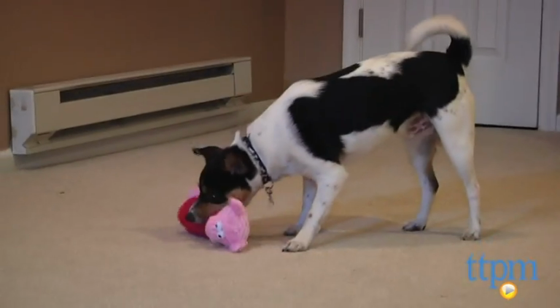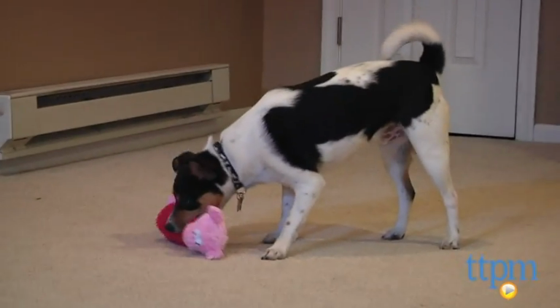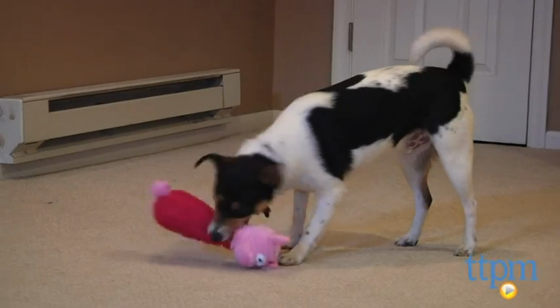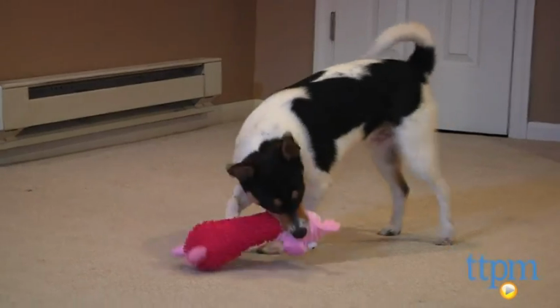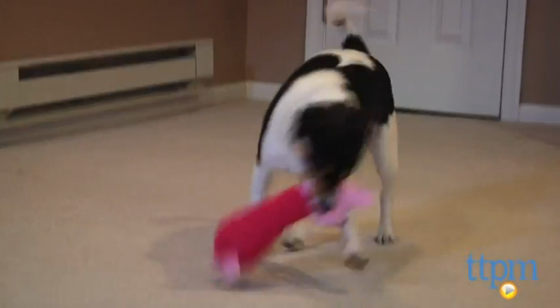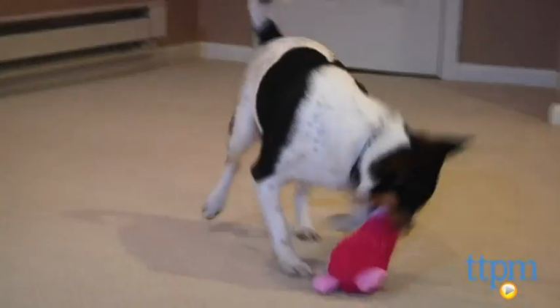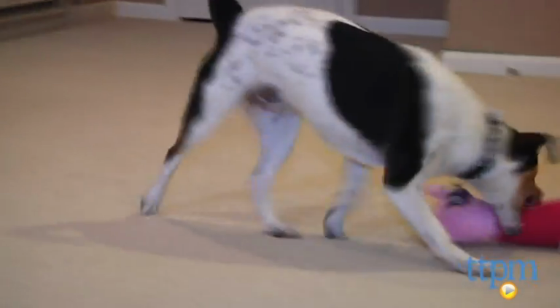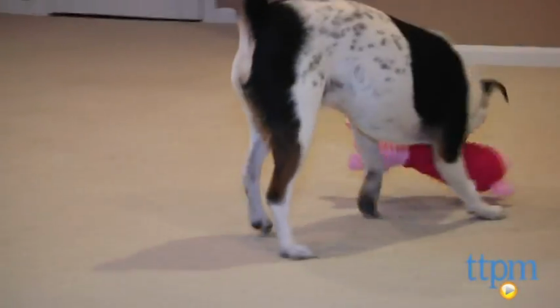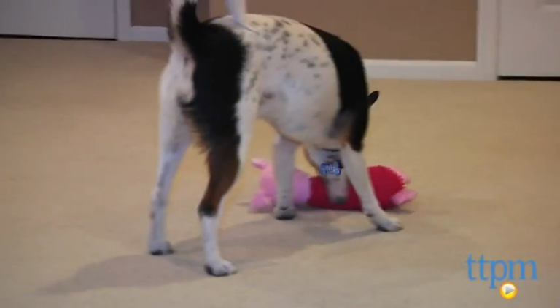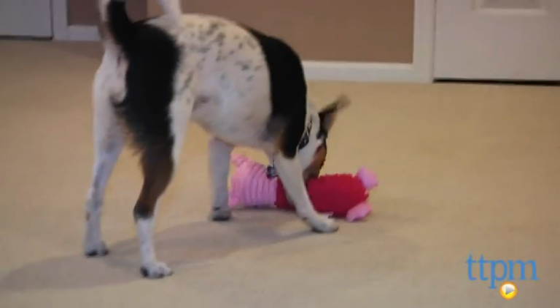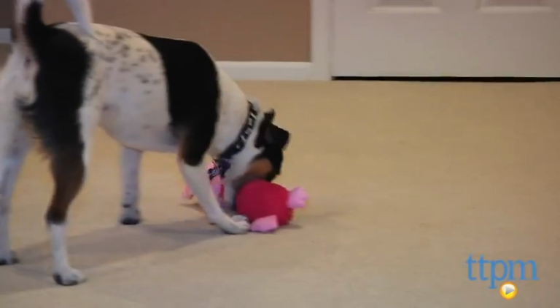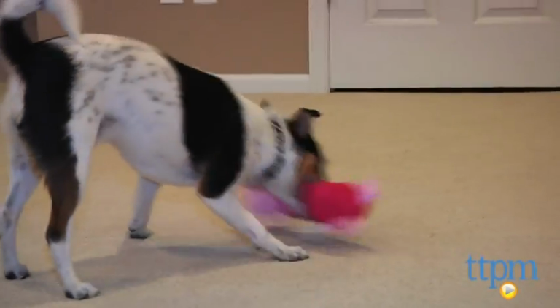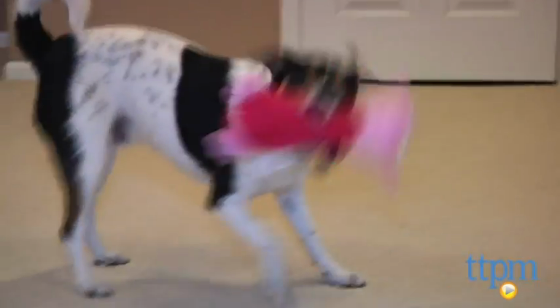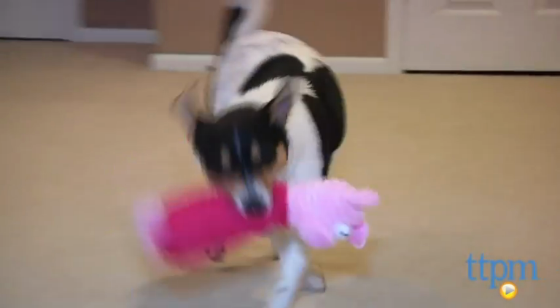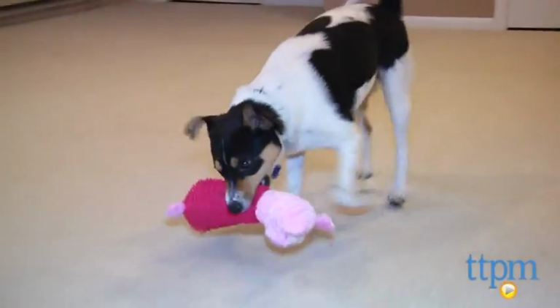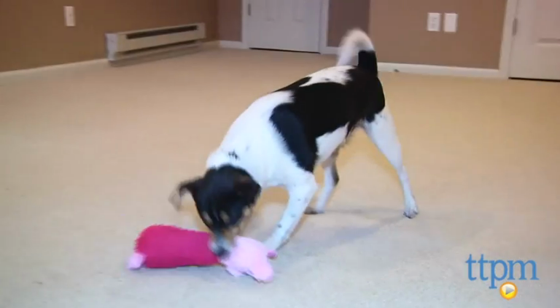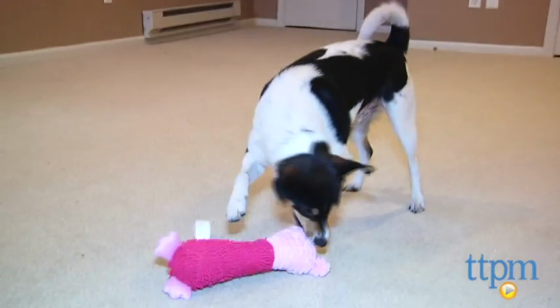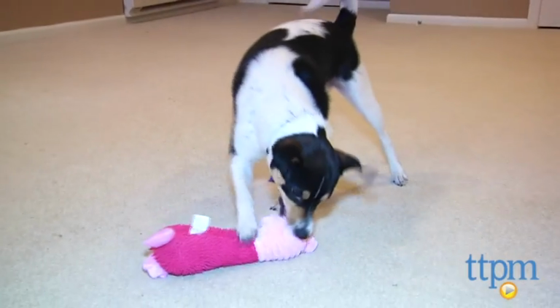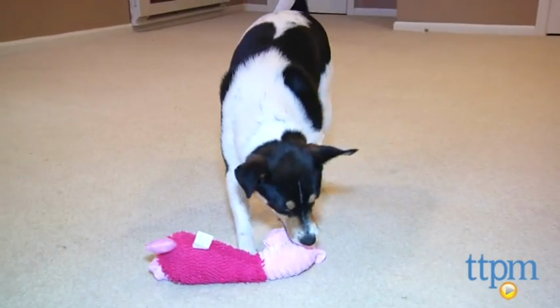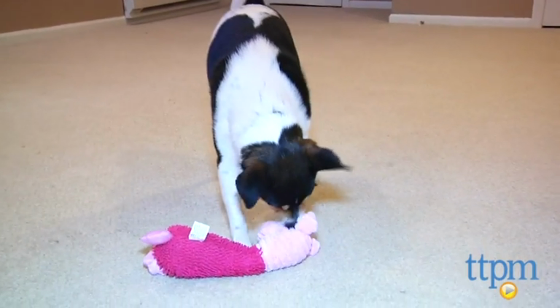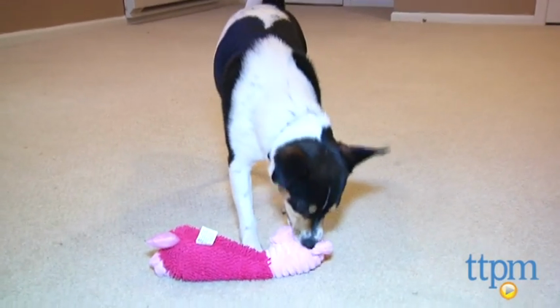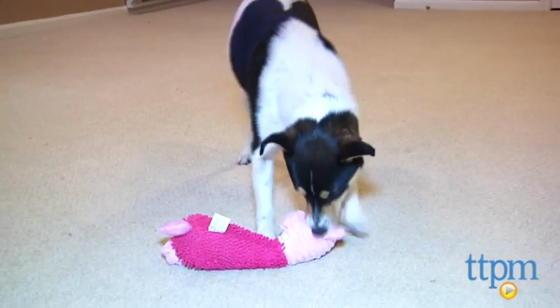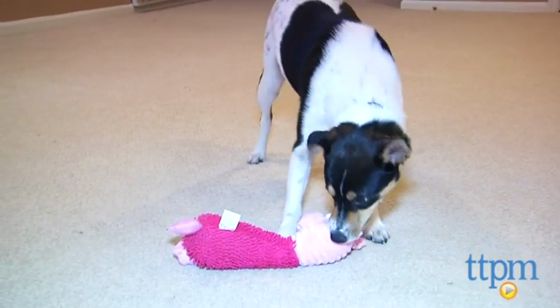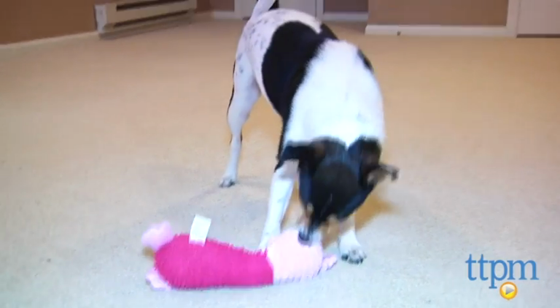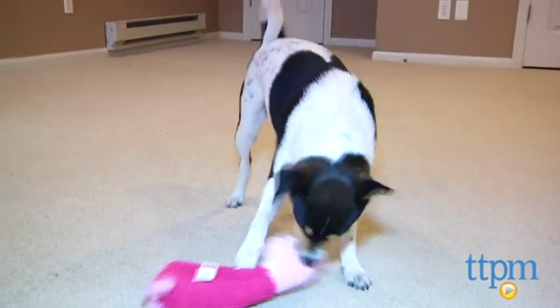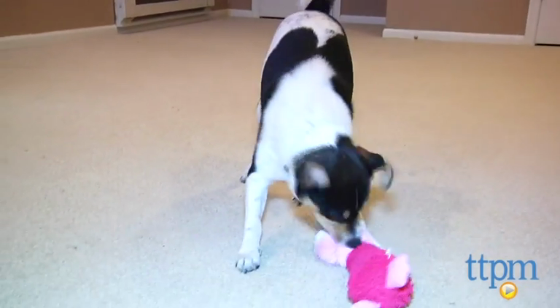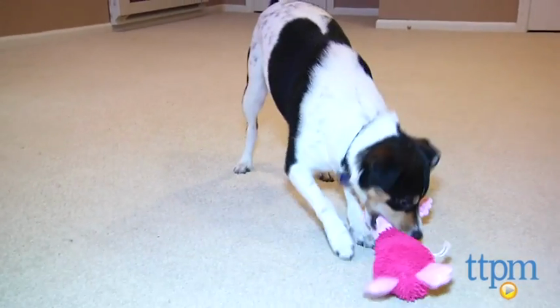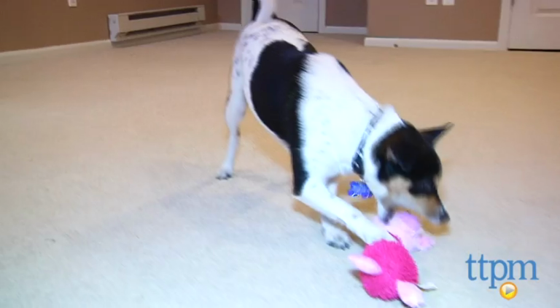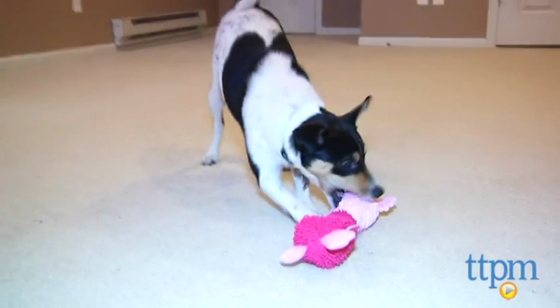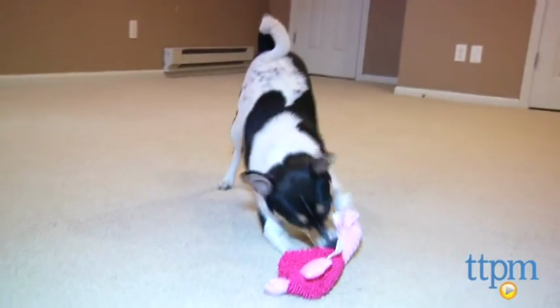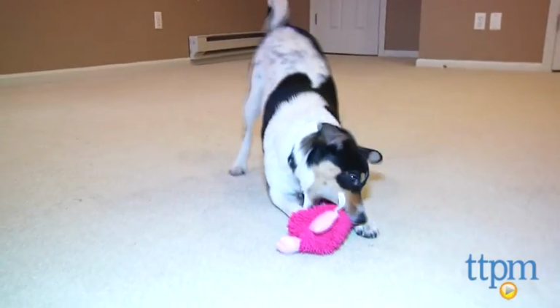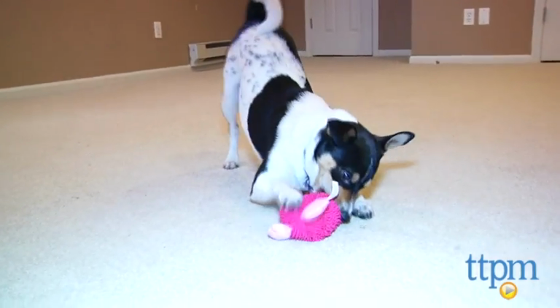I call this a comfort toy because if you have an aggressive chewer, expect Porky to last about as long as a ham sandwich might if you tossed it to your pooch. But if you have a gentle chewer who likes to cuddle, this soothing swine would be the perfect toy match.